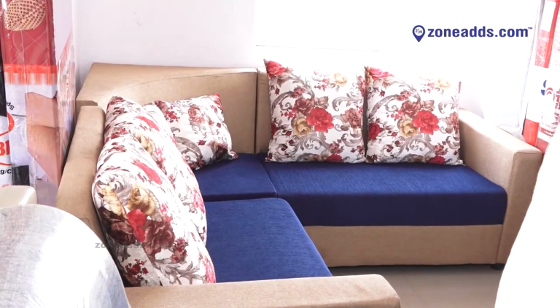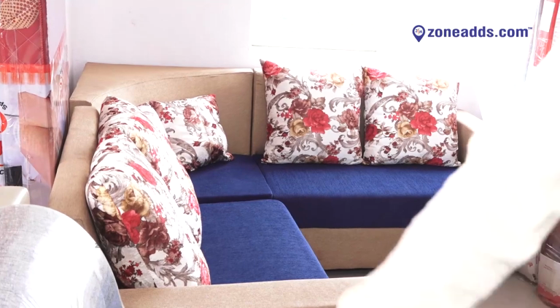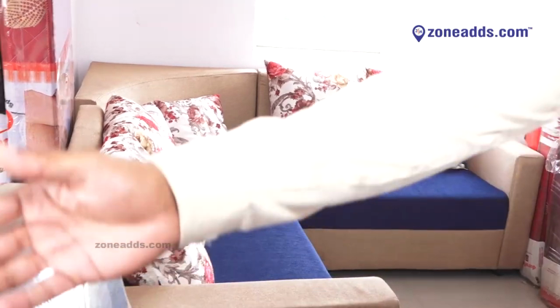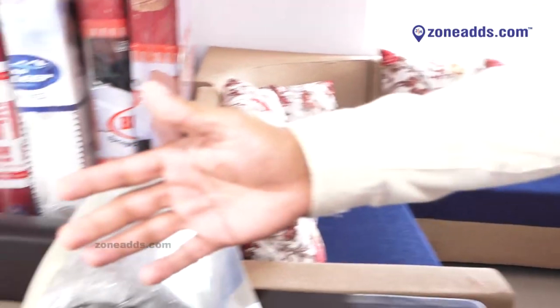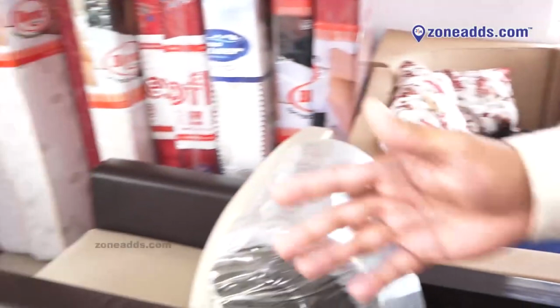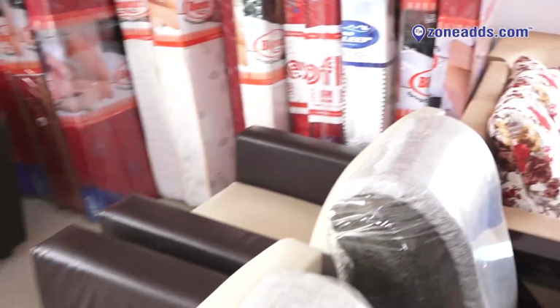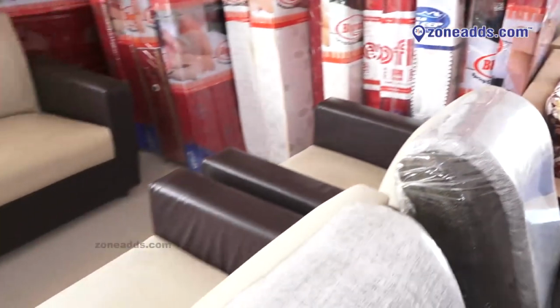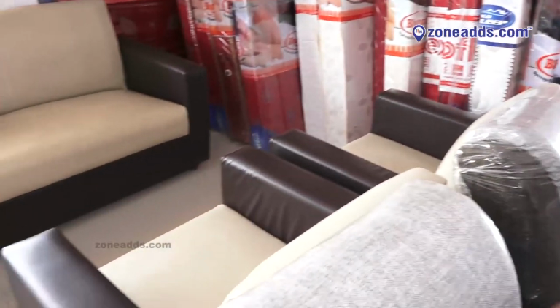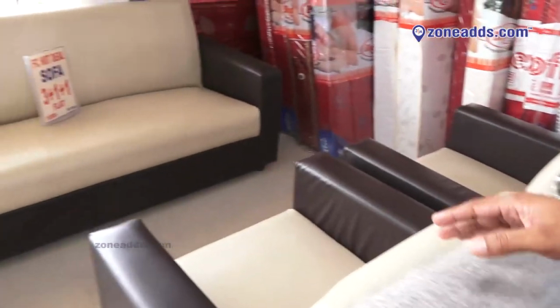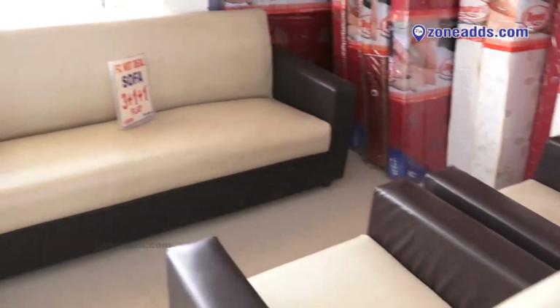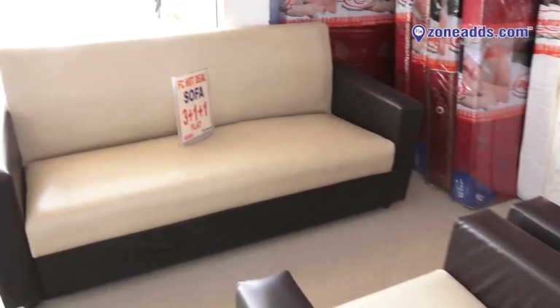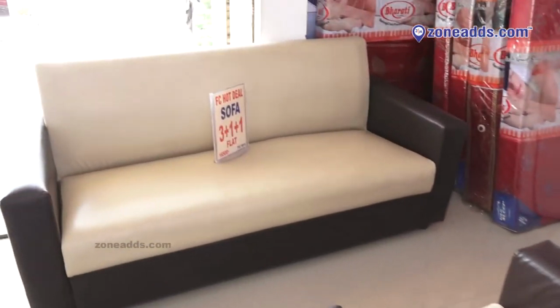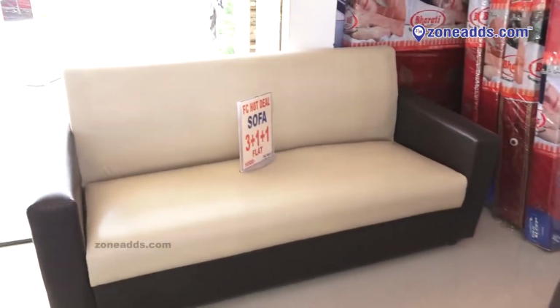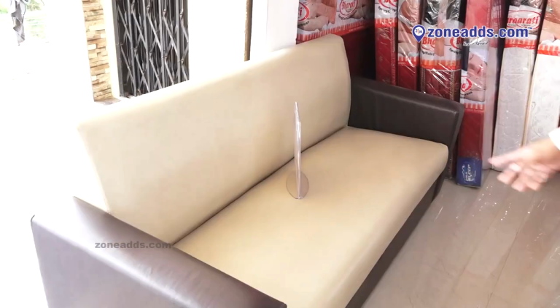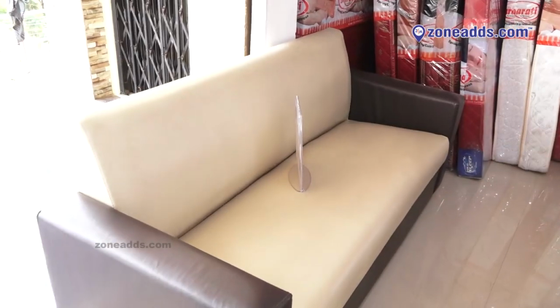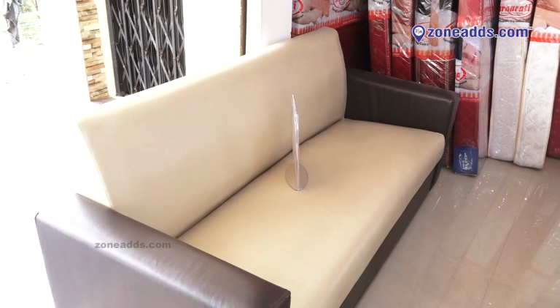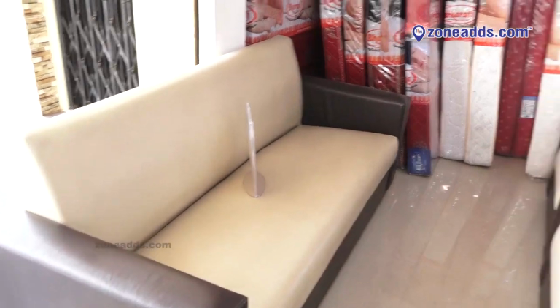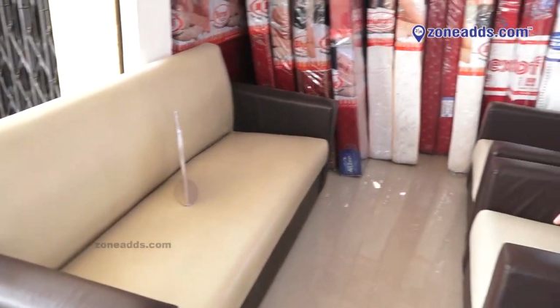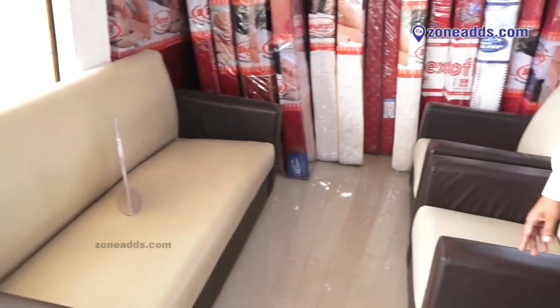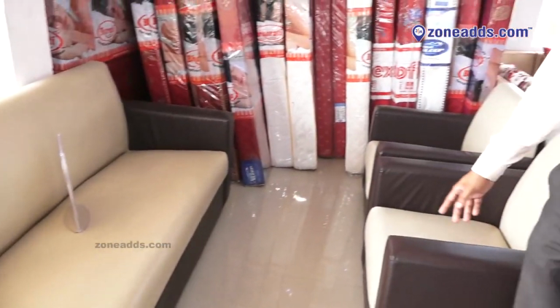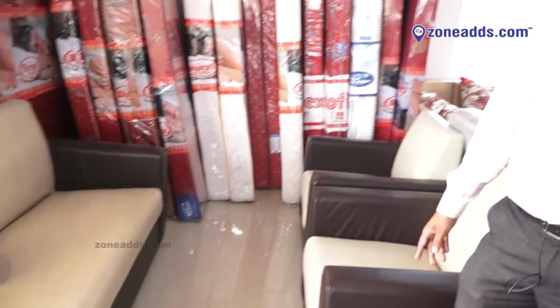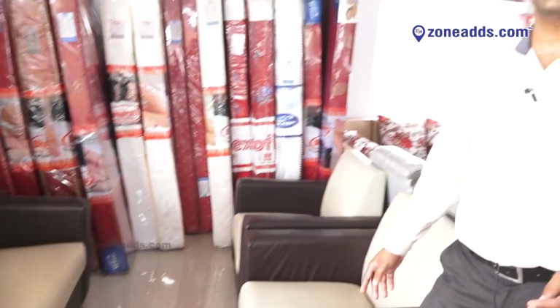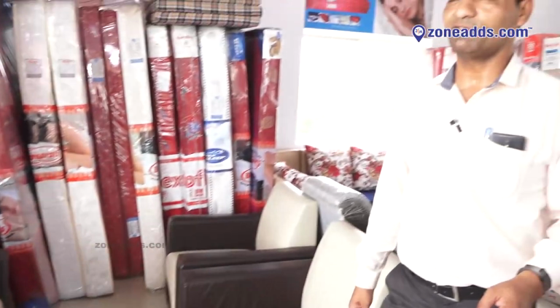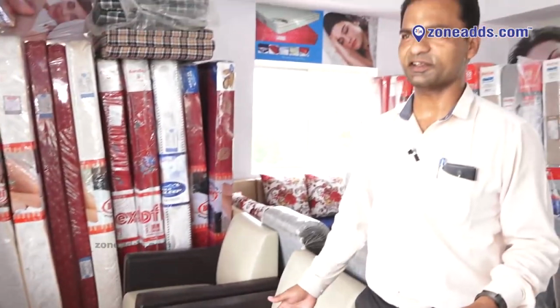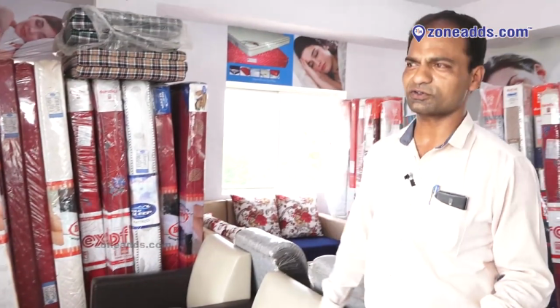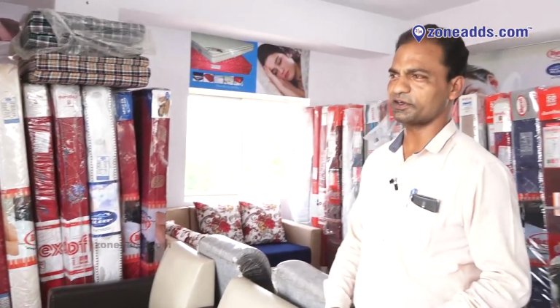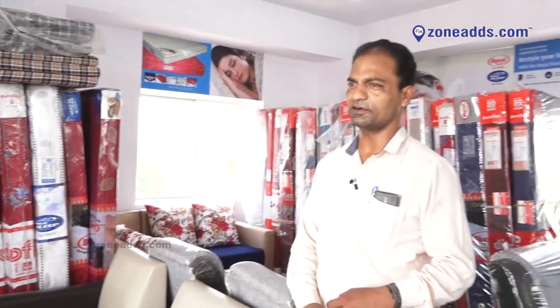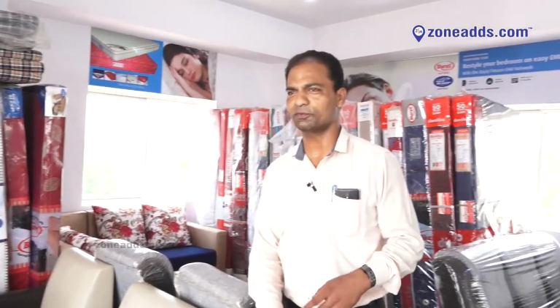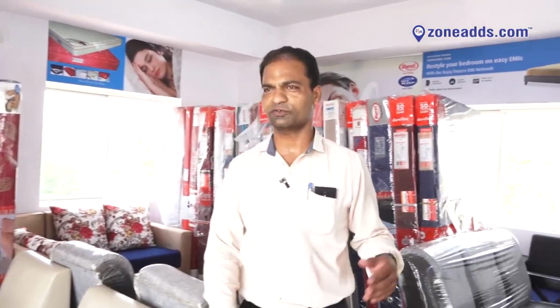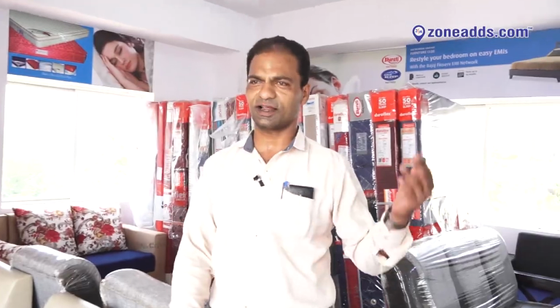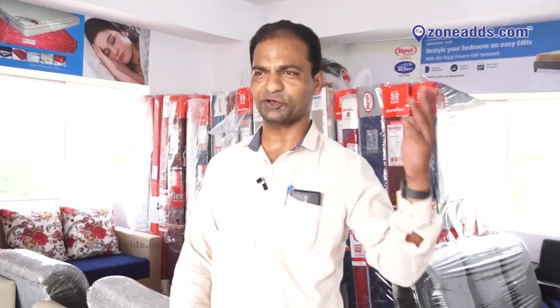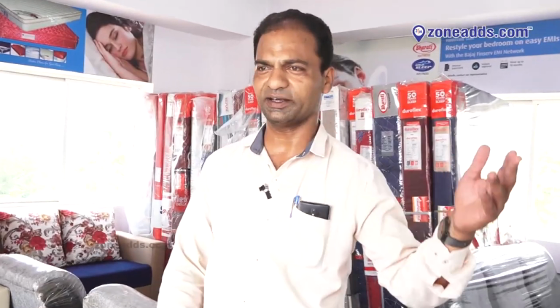We also have PU sofas starting from 16,500 — a three plus one plus one at around 16,500. We have discounts on a few more sofas as well.